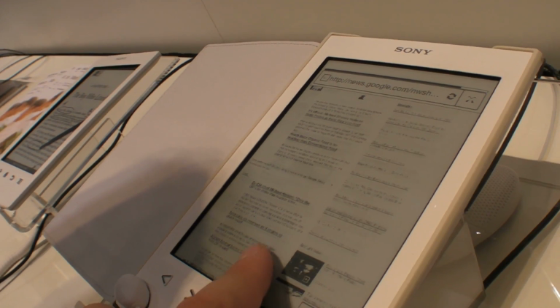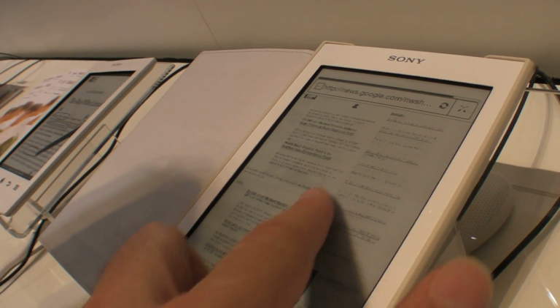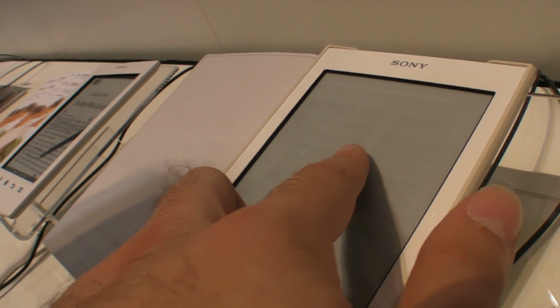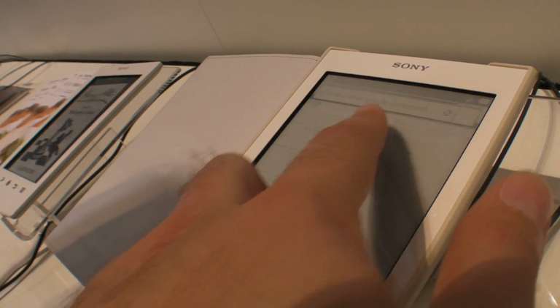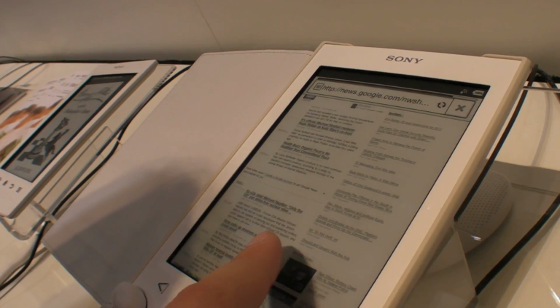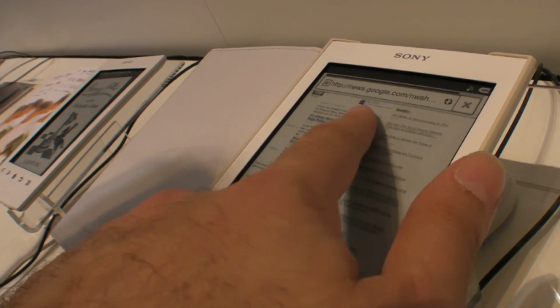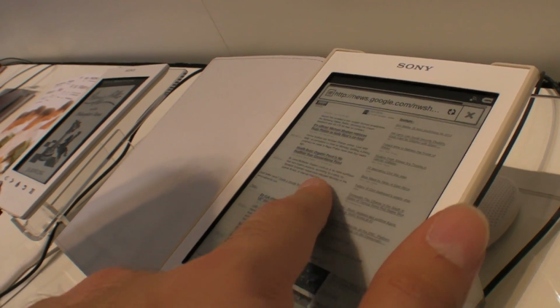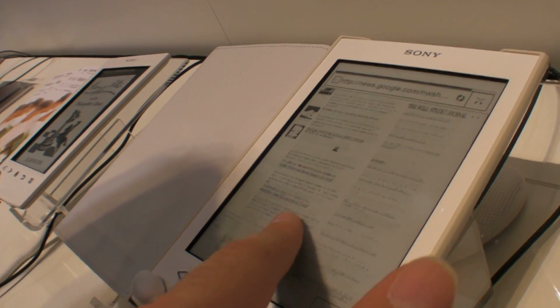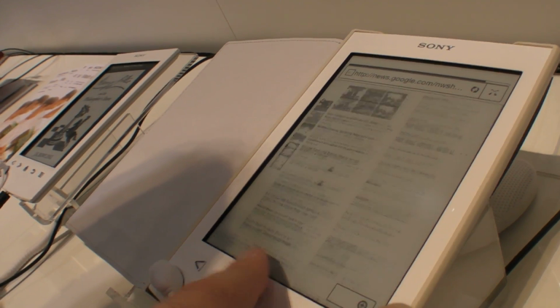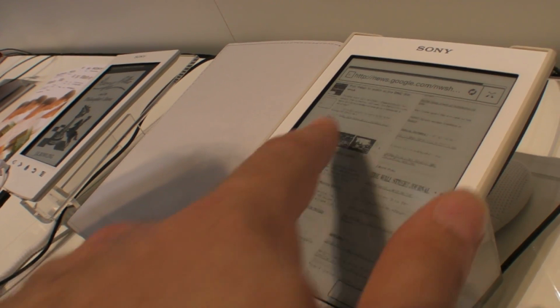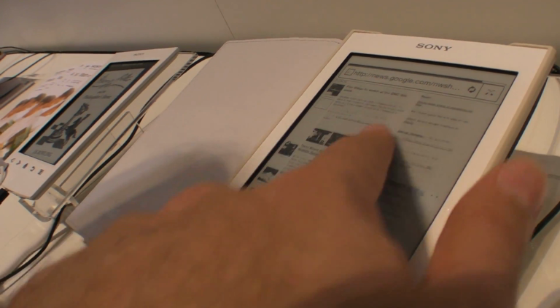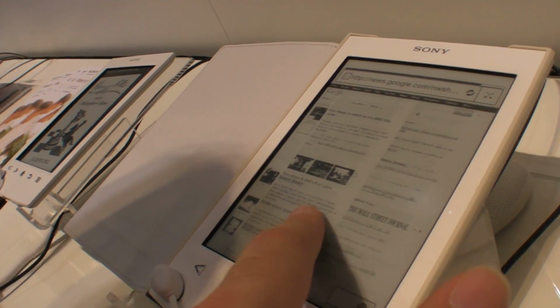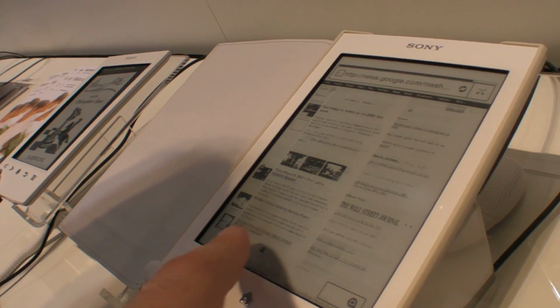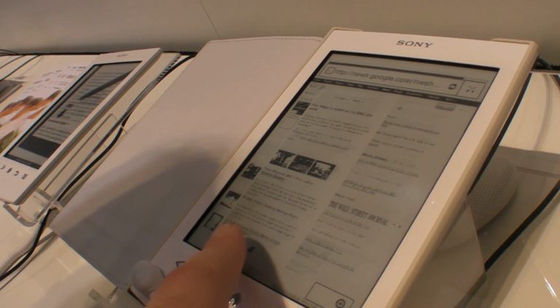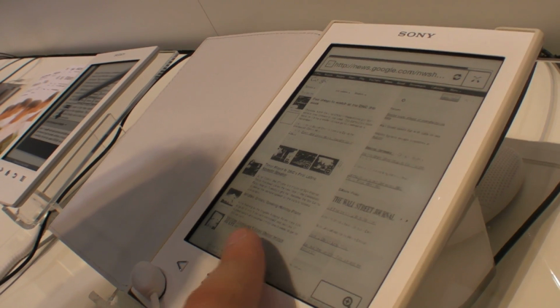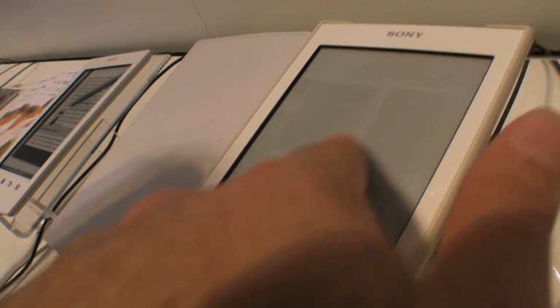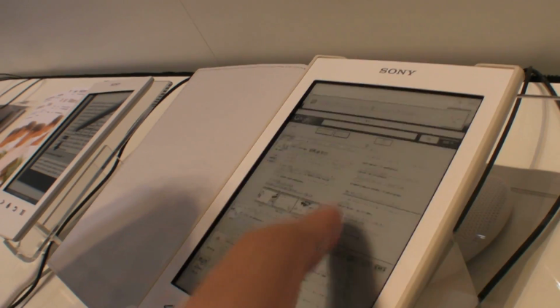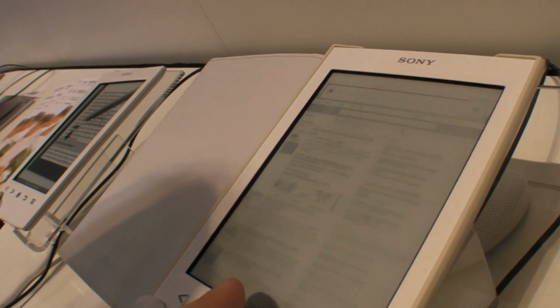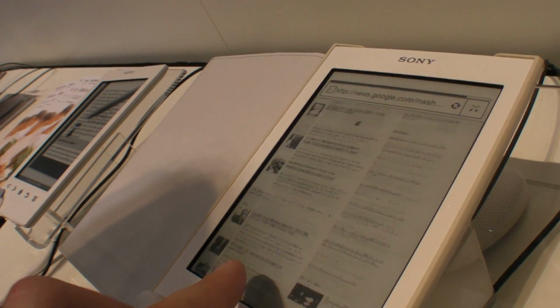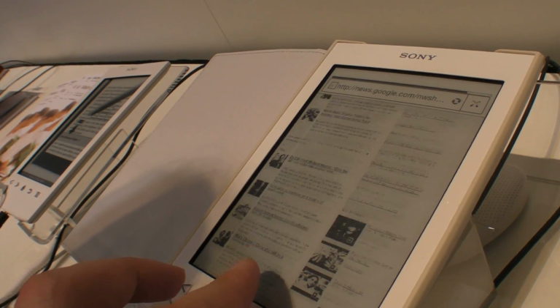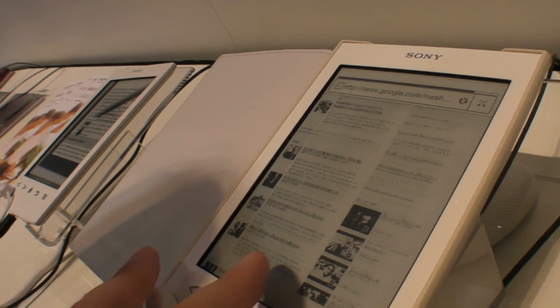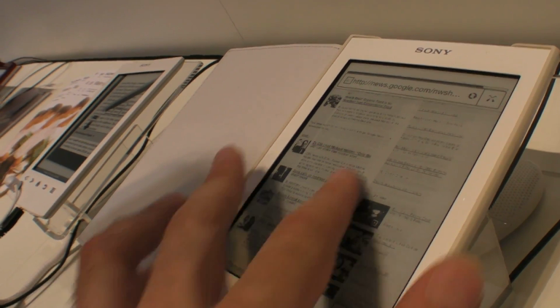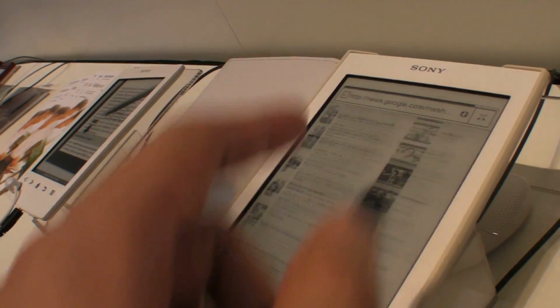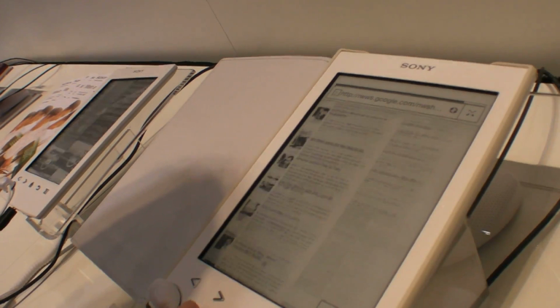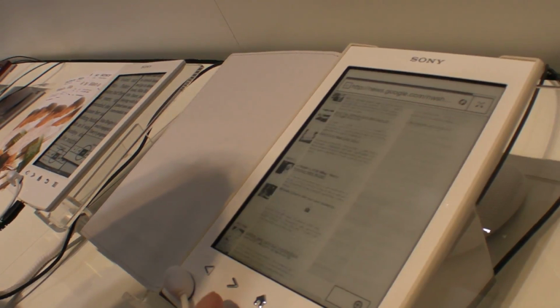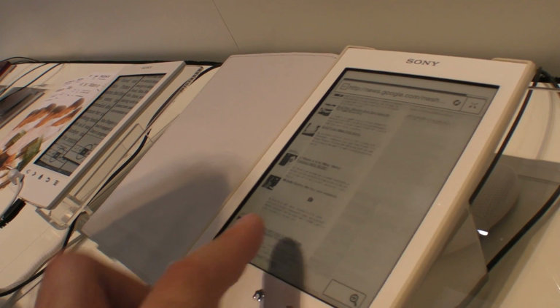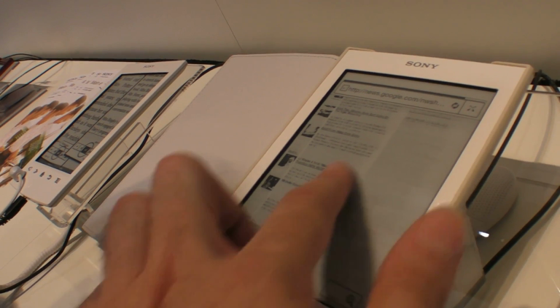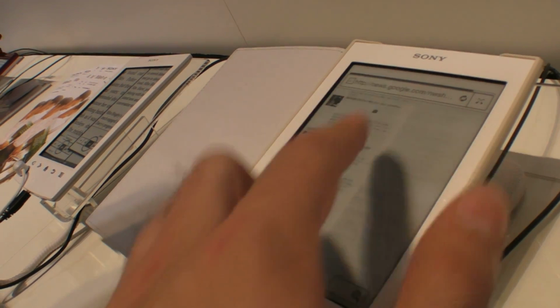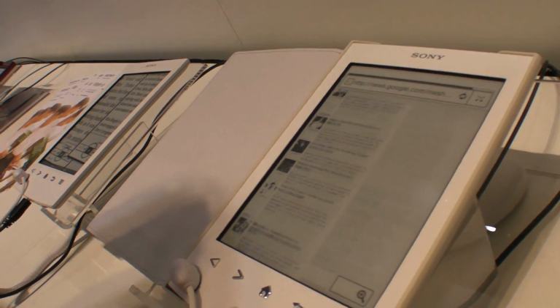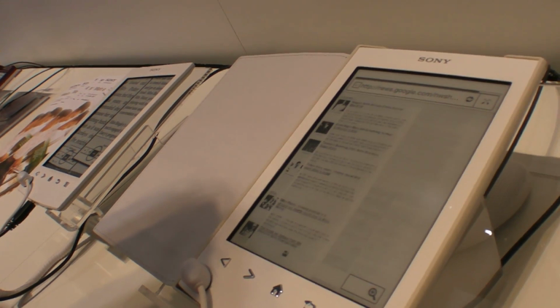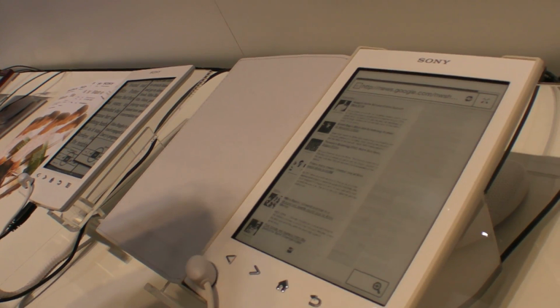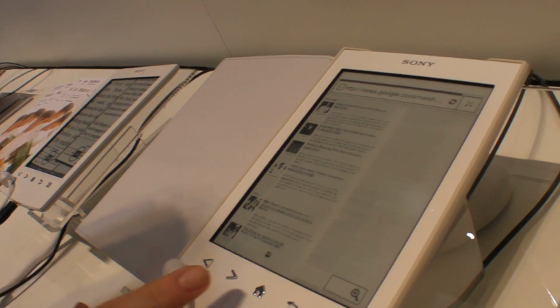The scrolling is fast and smooth. Very cool.